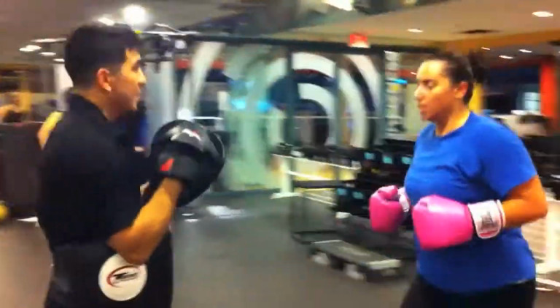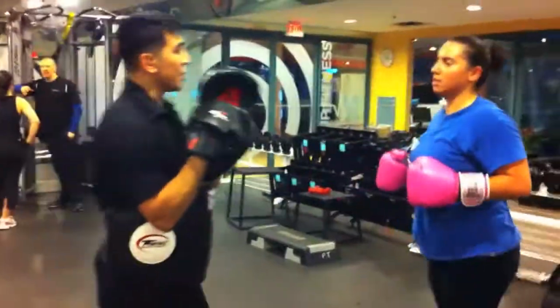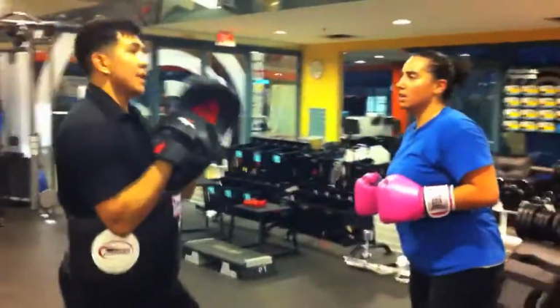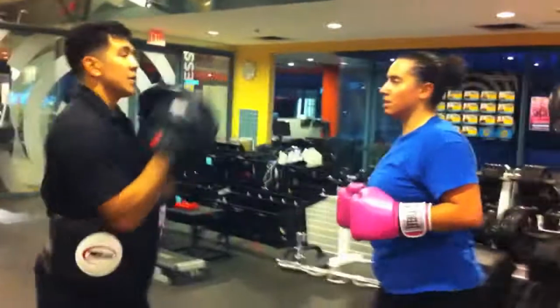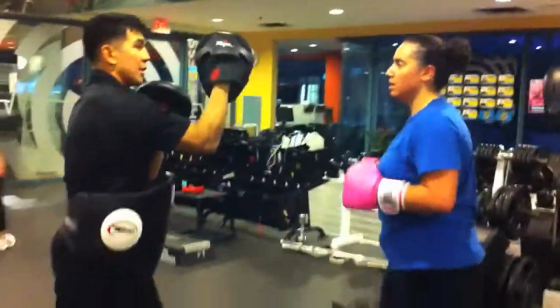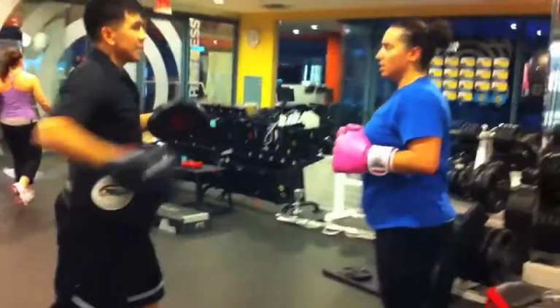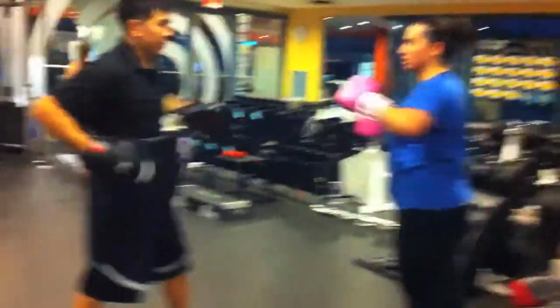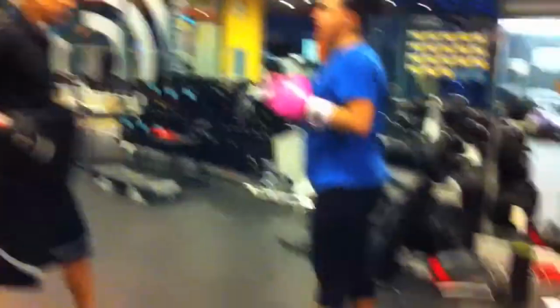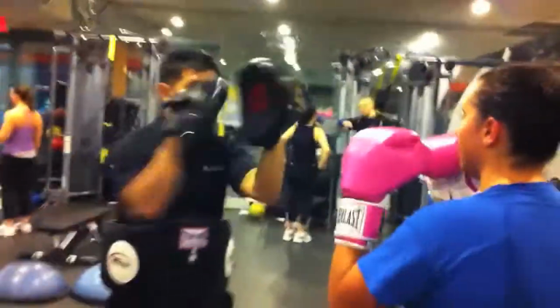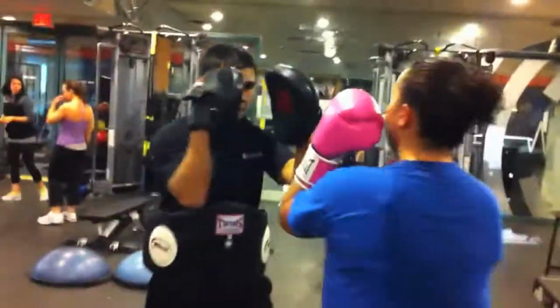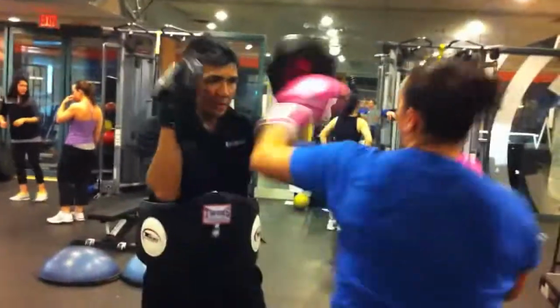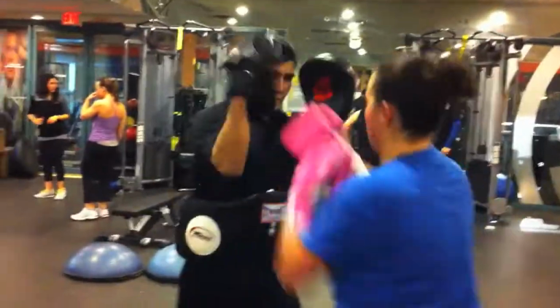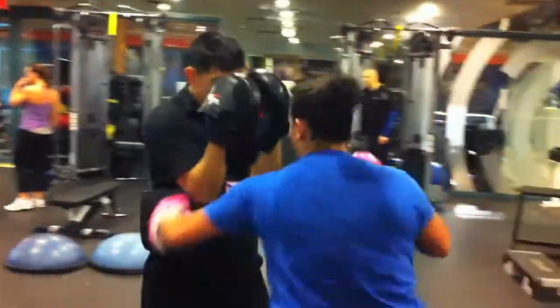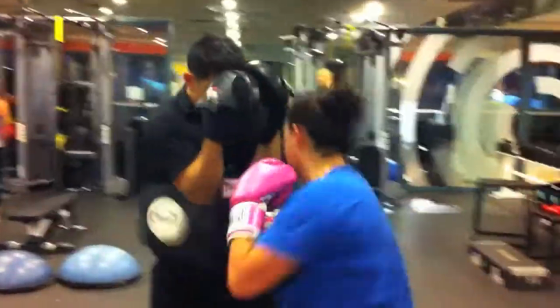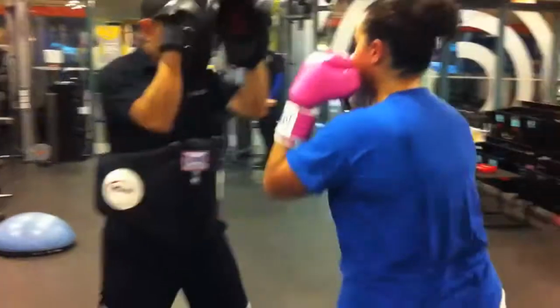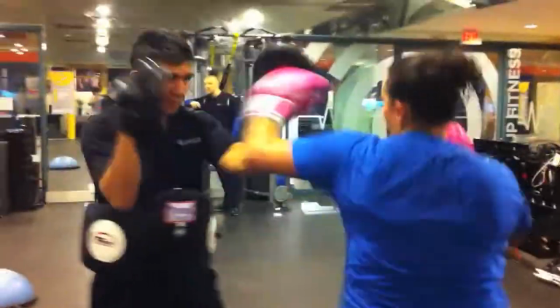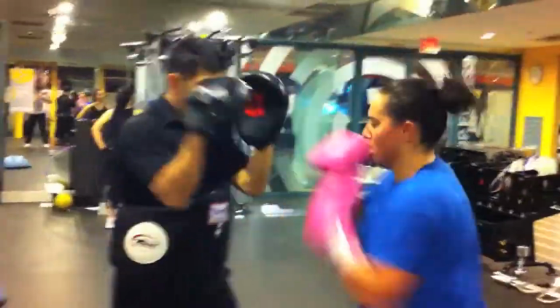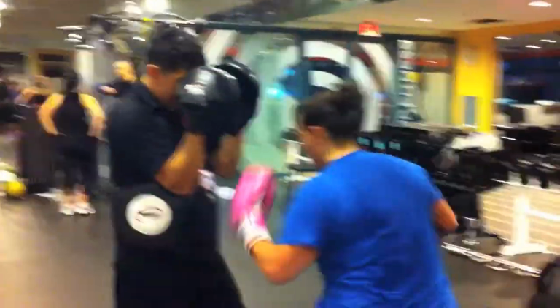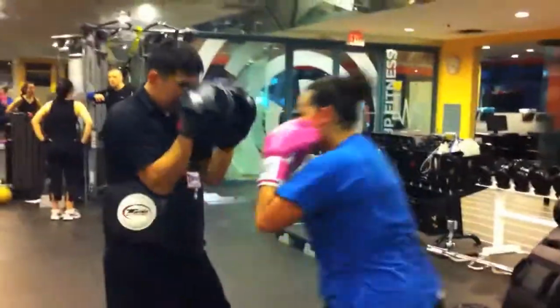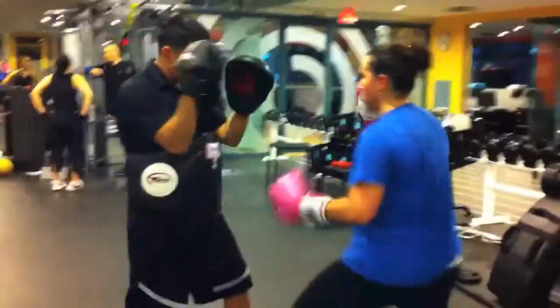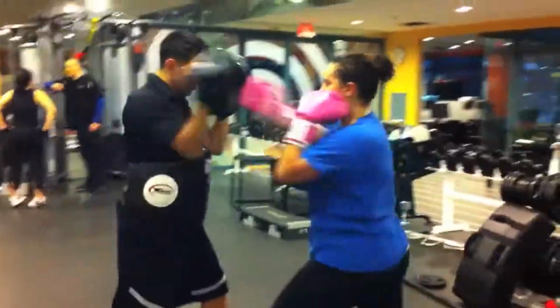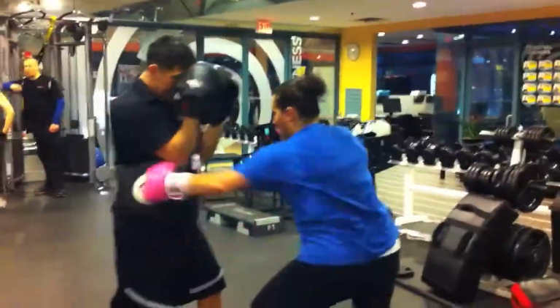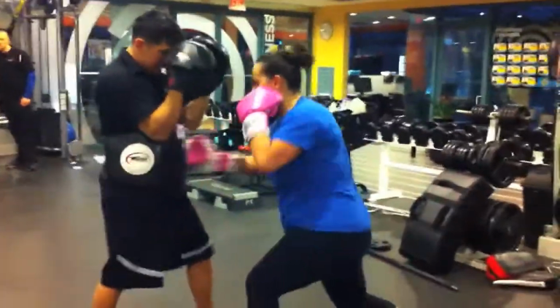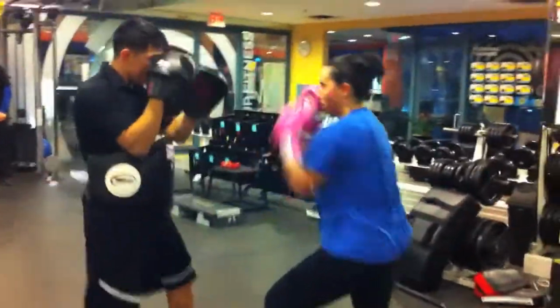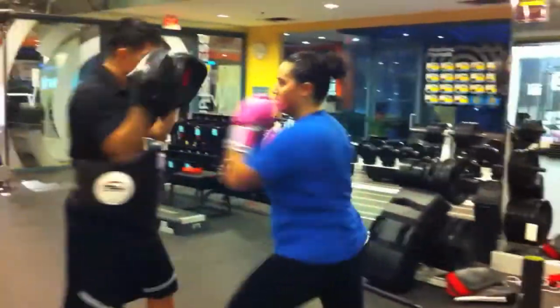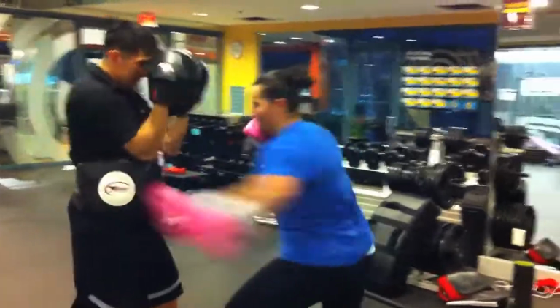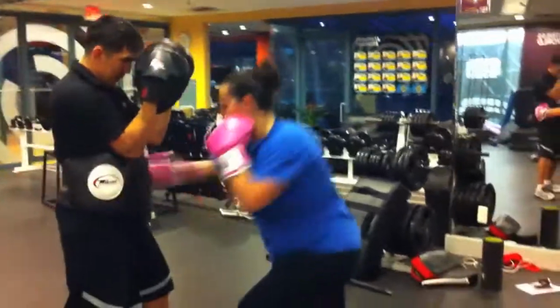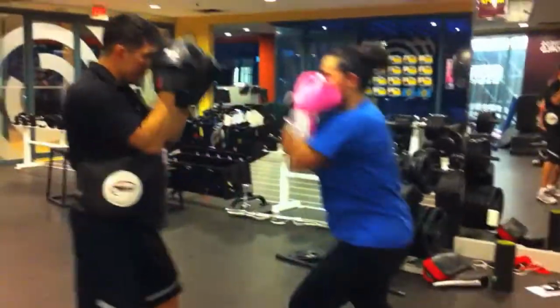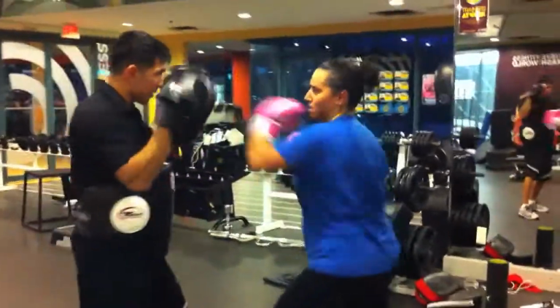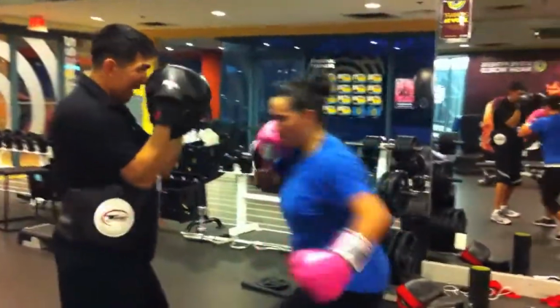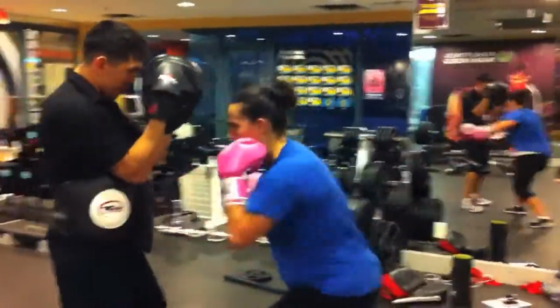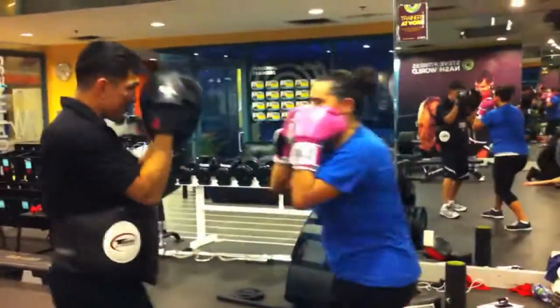Good. Let's go for it. Left hook, right hook. Left hook, right hook, right hook. So point it. Nice, good. Good.